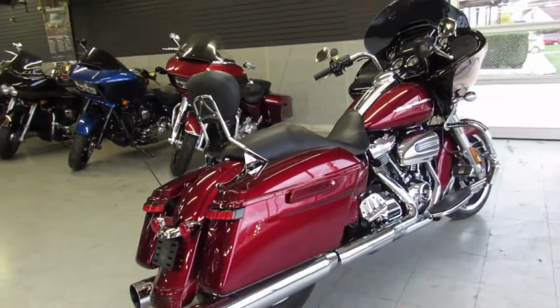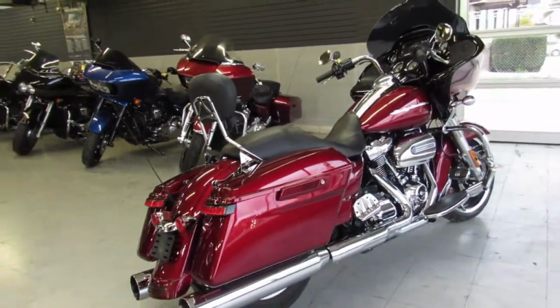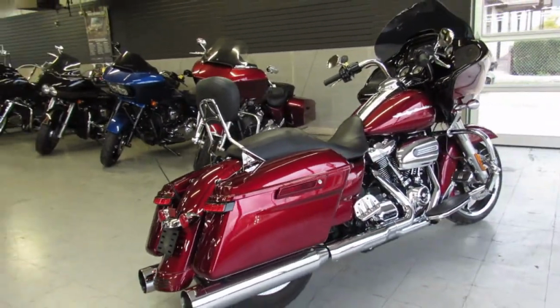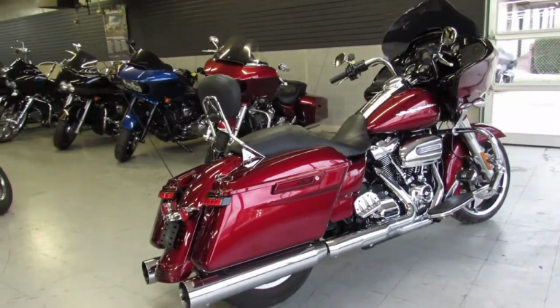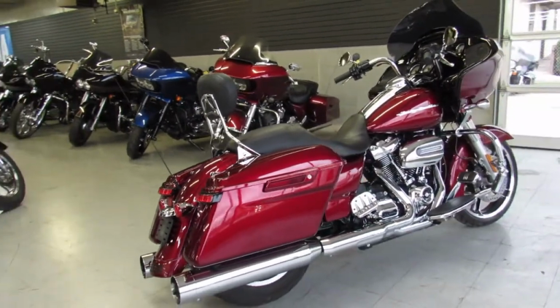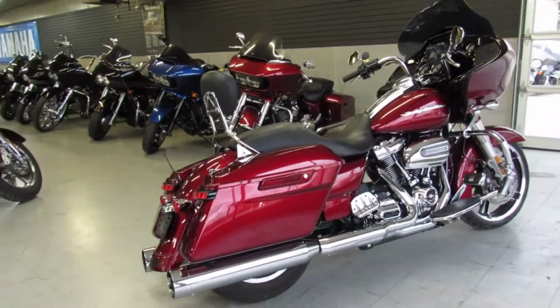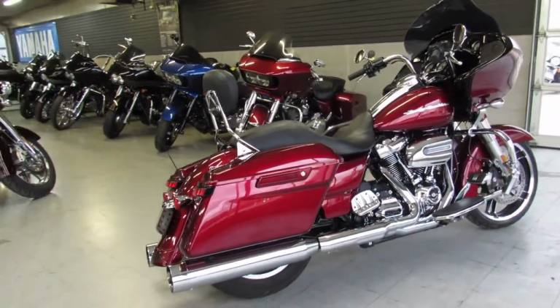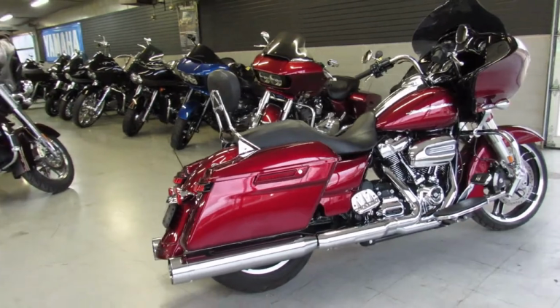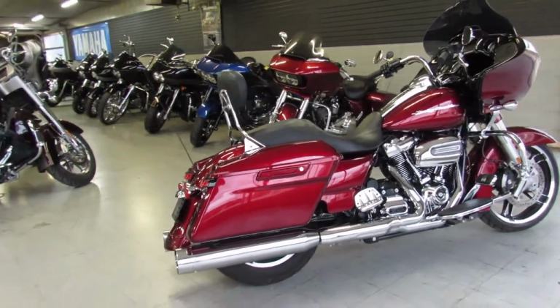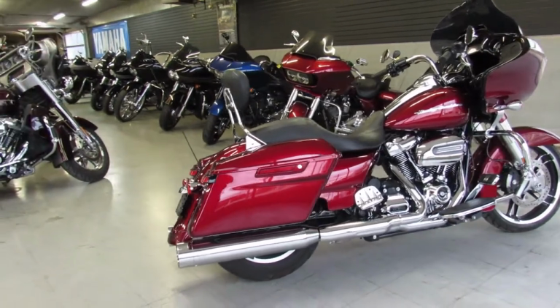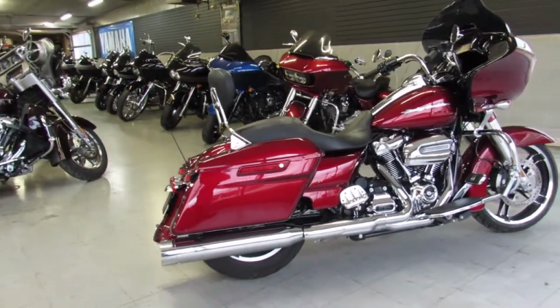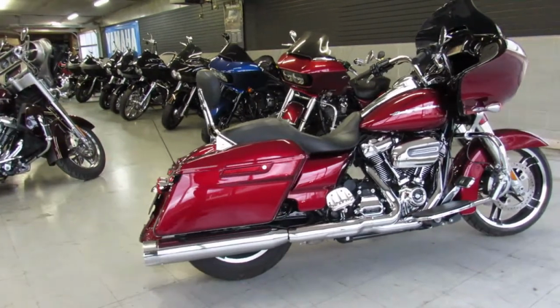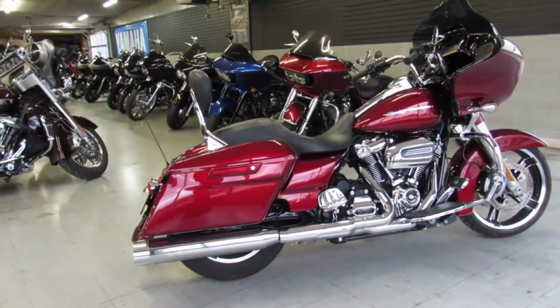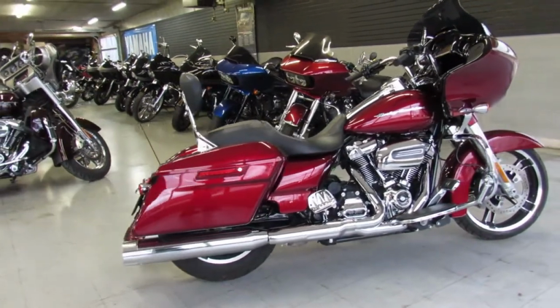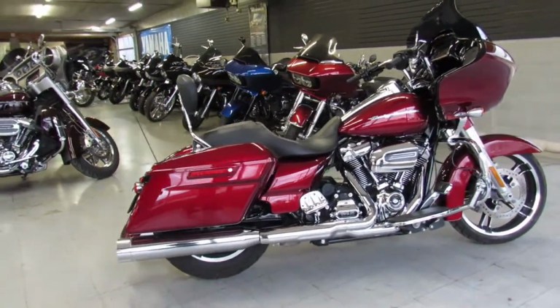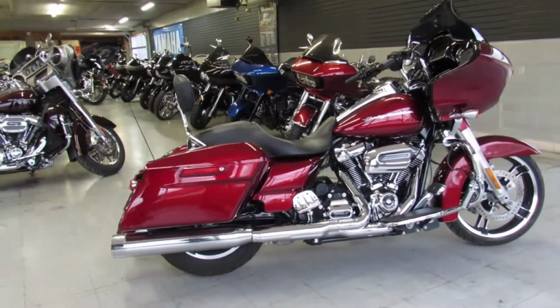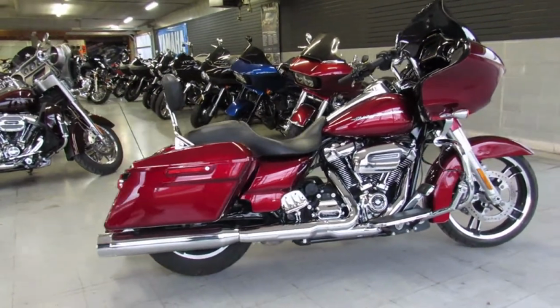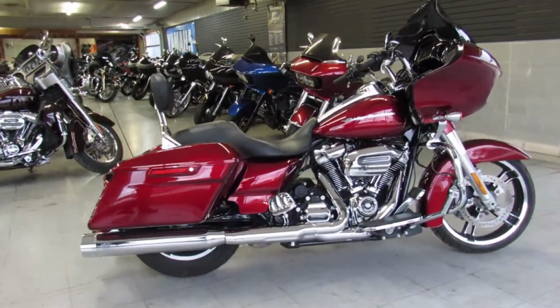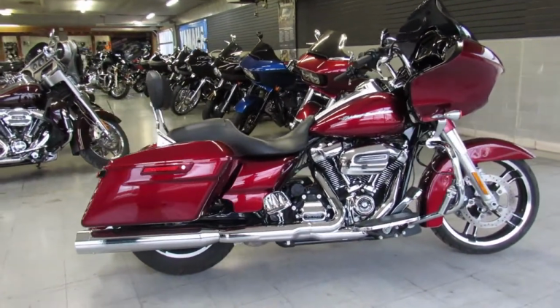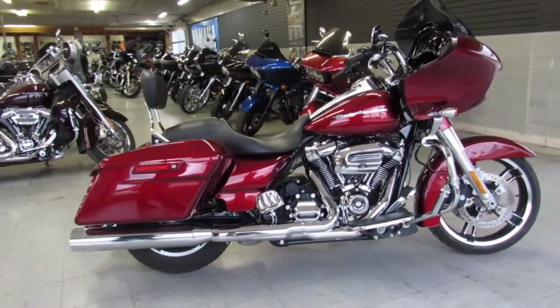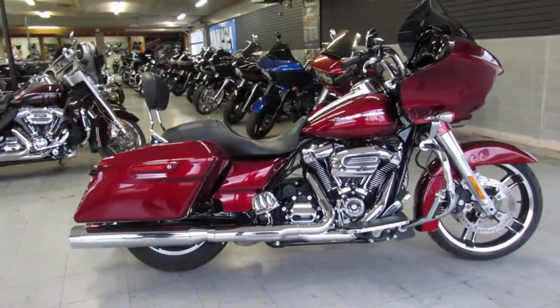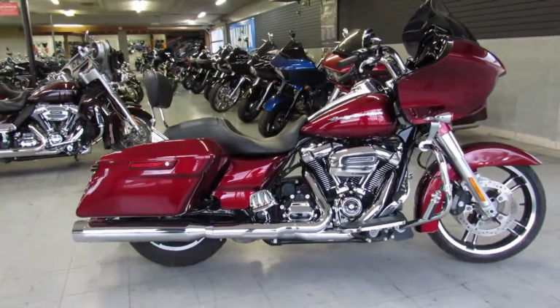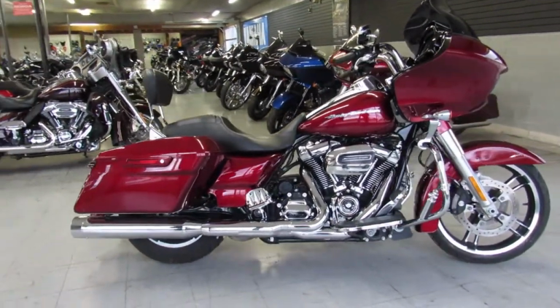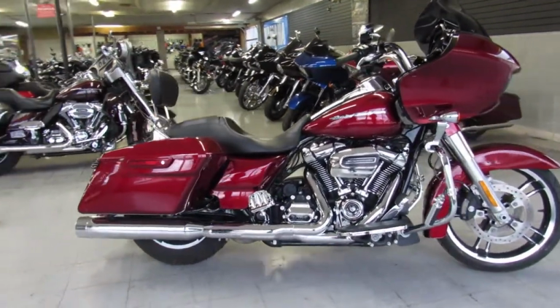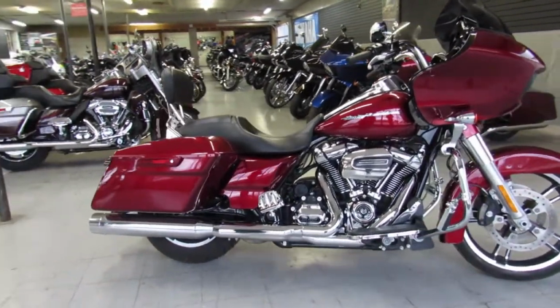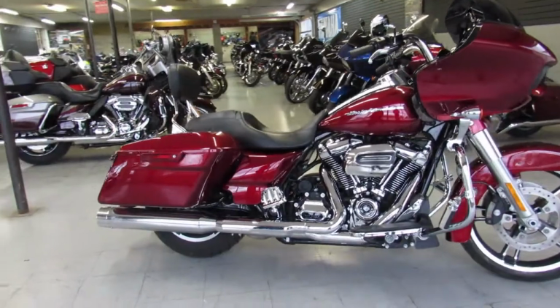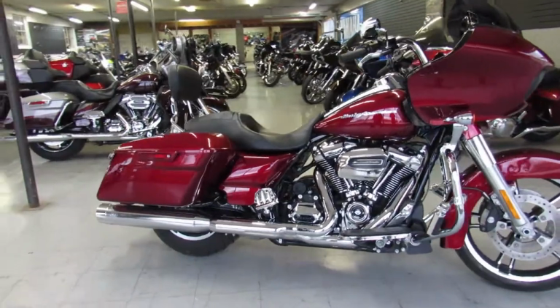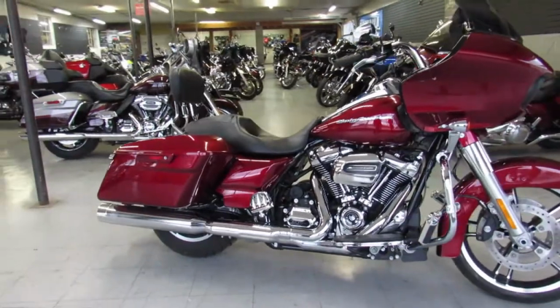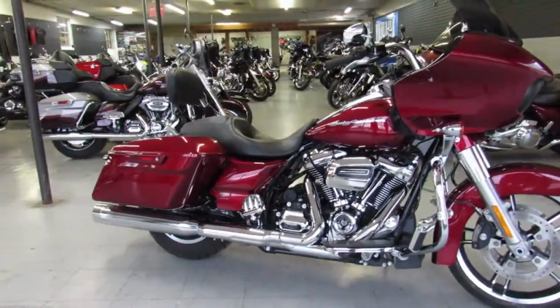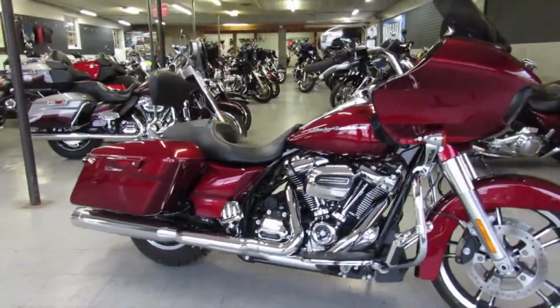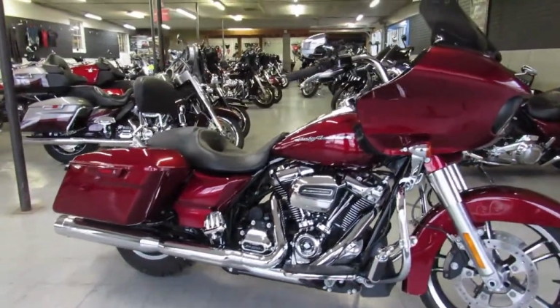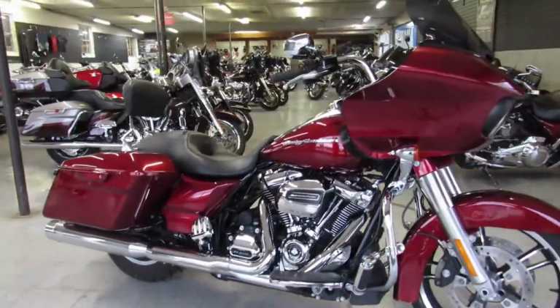Perfect — no dents, no dings, no scratches. This is the right one. Chrome shines like new, can't go wrong with this one.